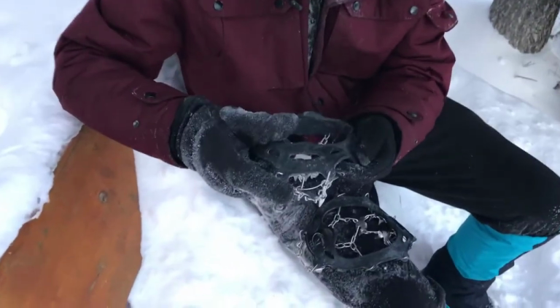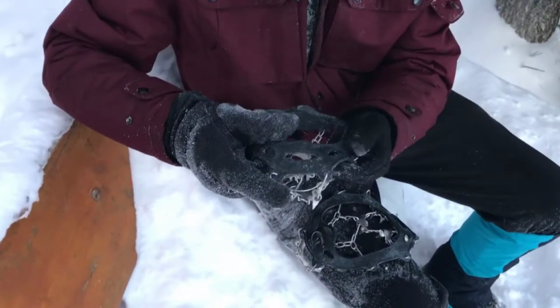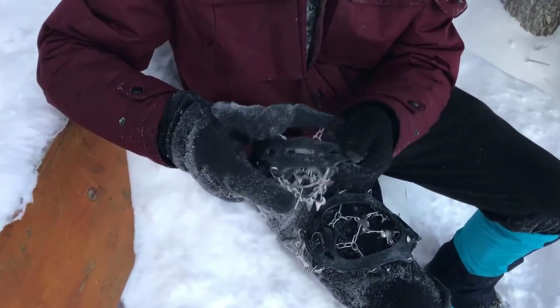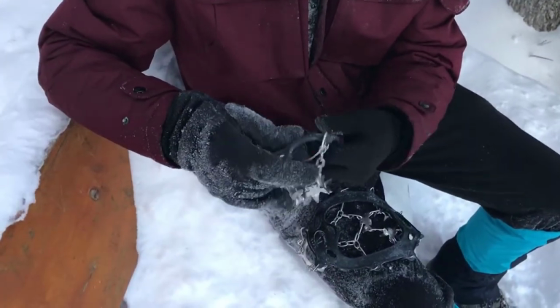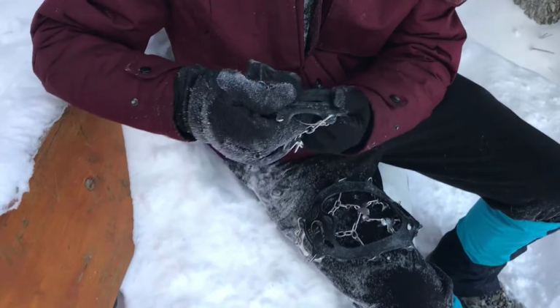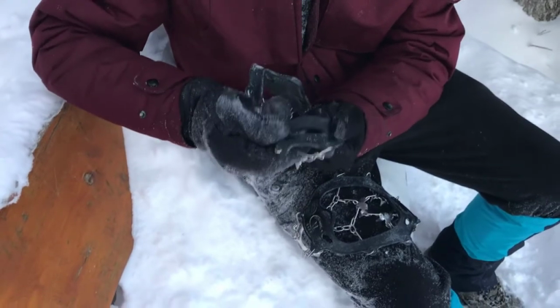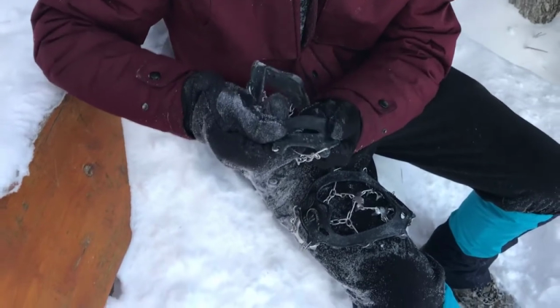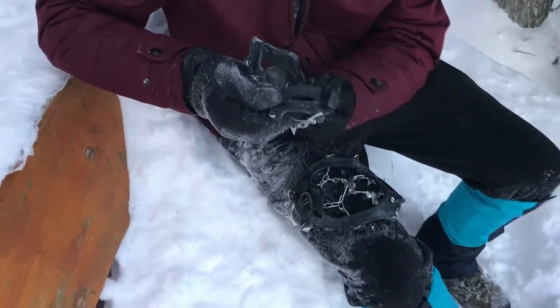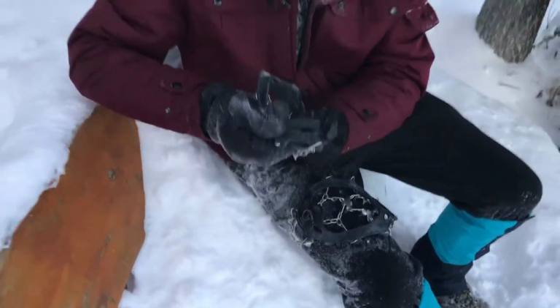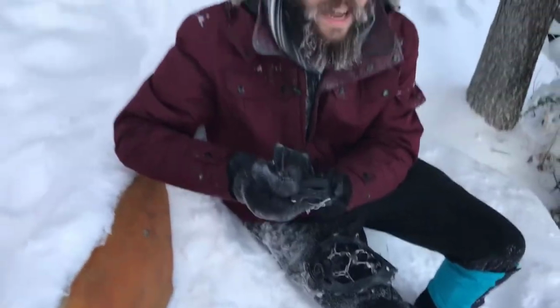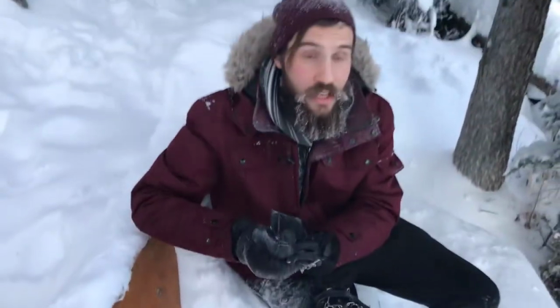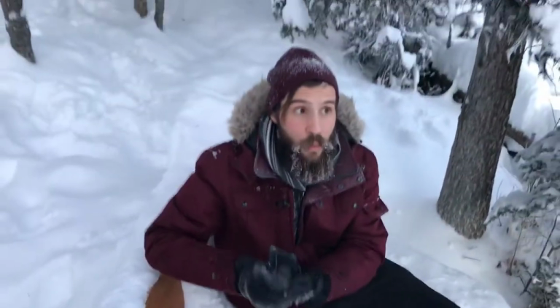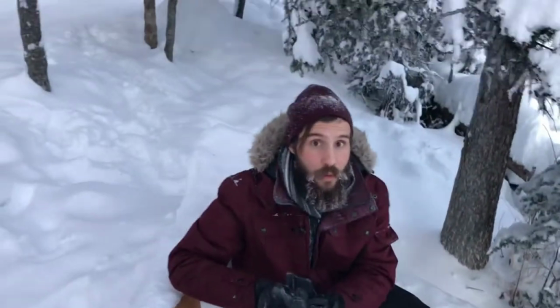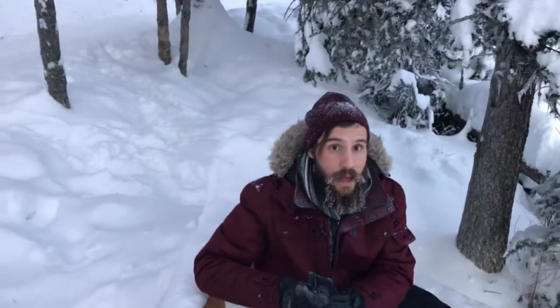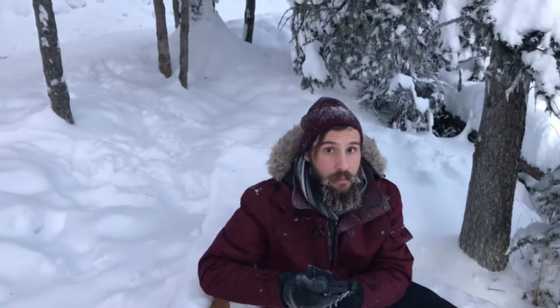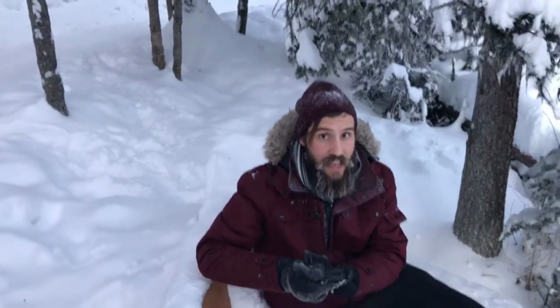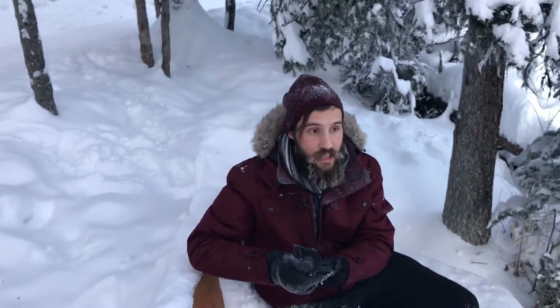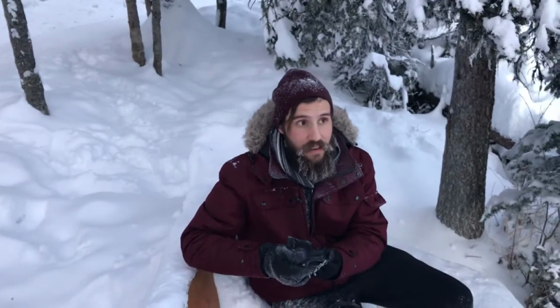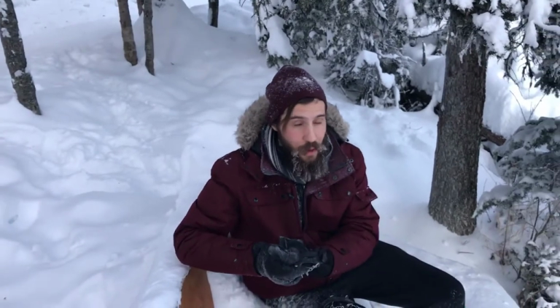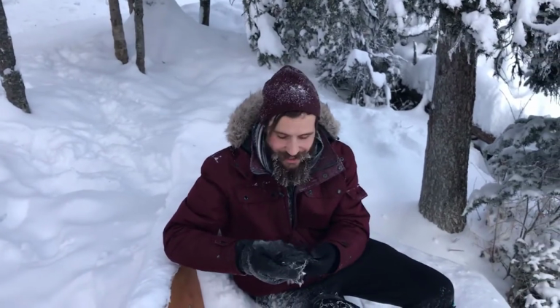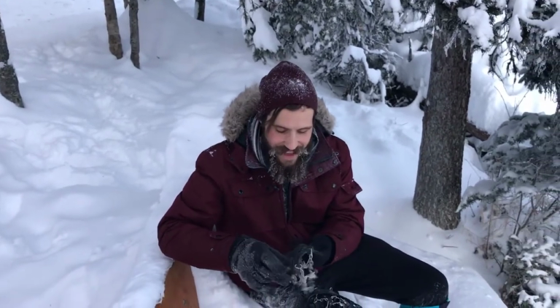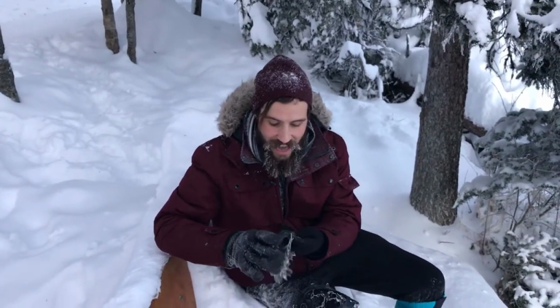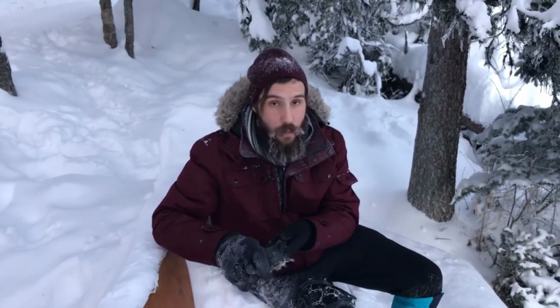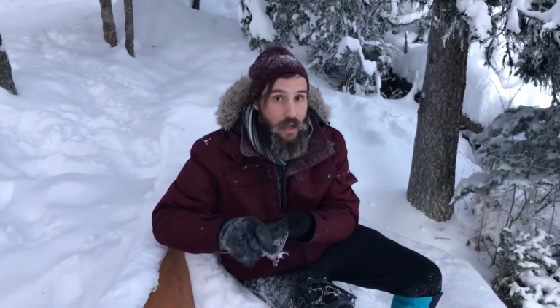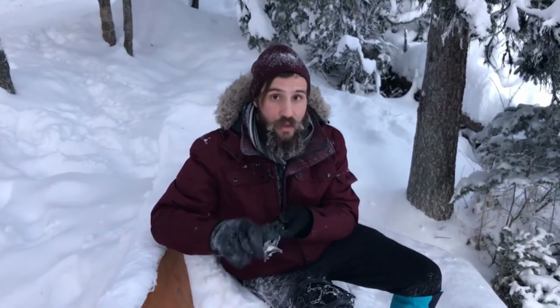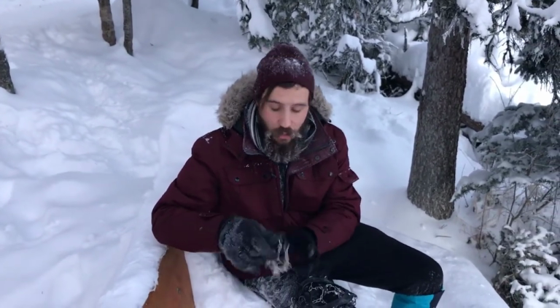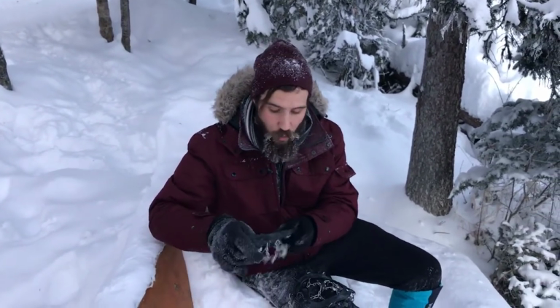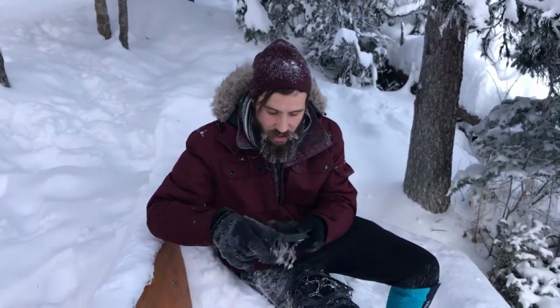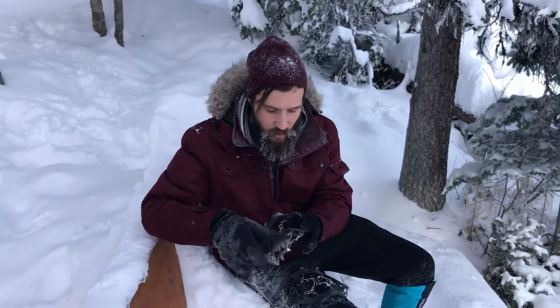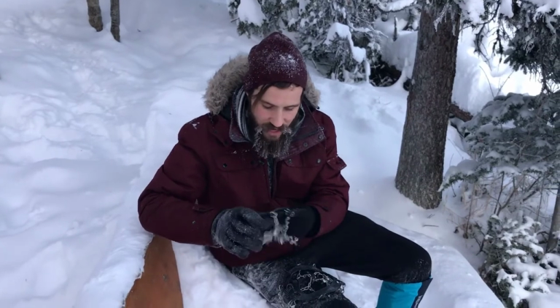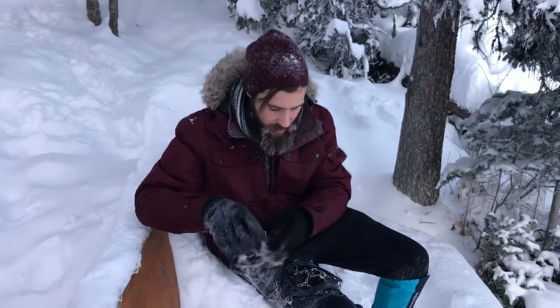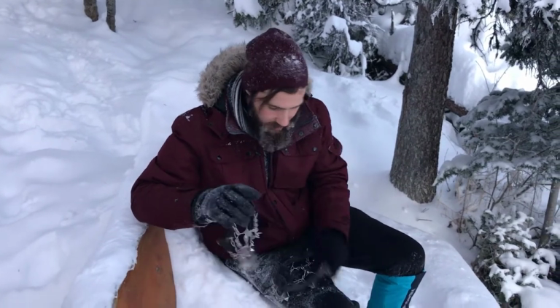I'll show you how to put them on in just a quick second. We were hiking today in below minus 30, and the rubber held up really durable — like no breakage whatsoever, so that's a great thing to see.